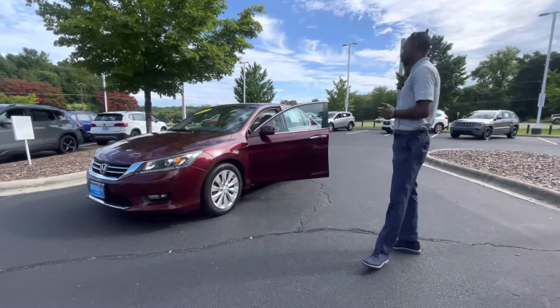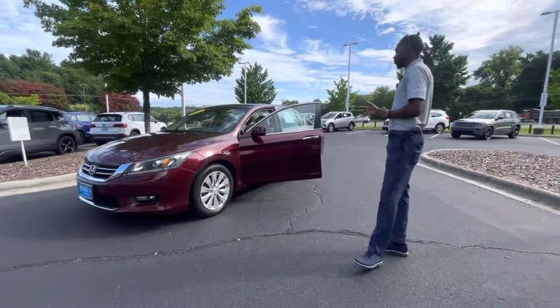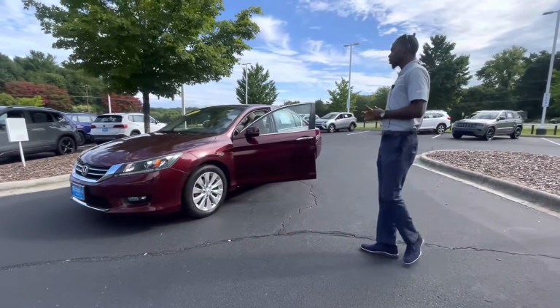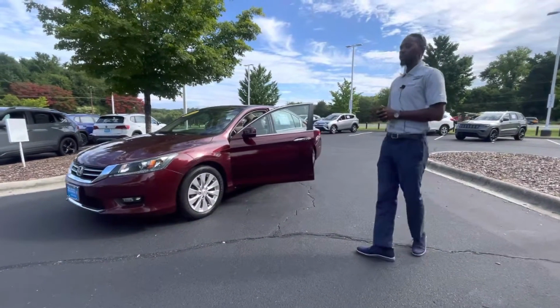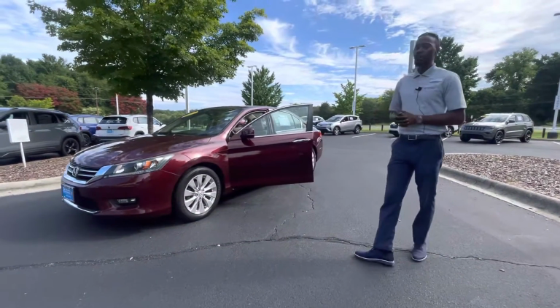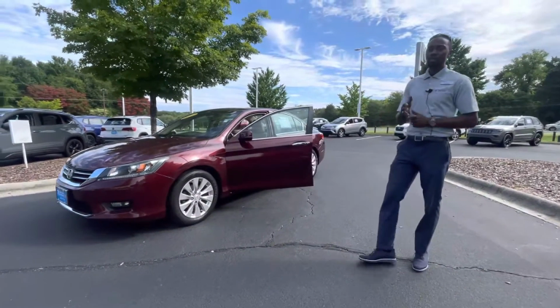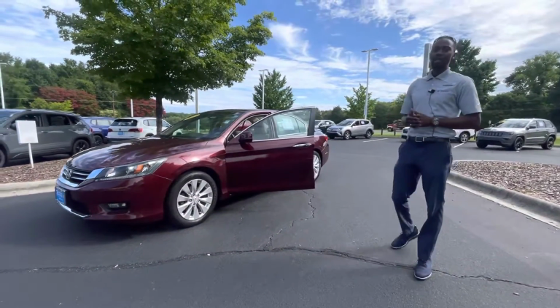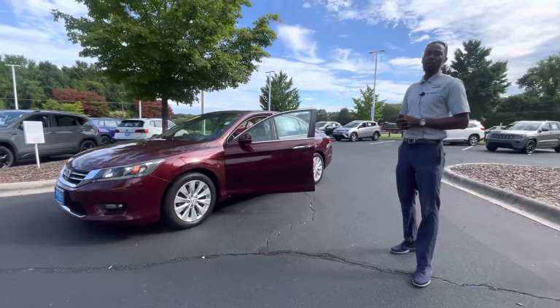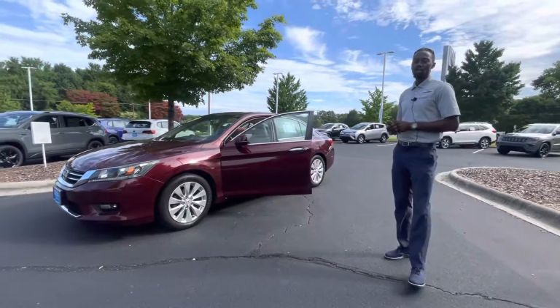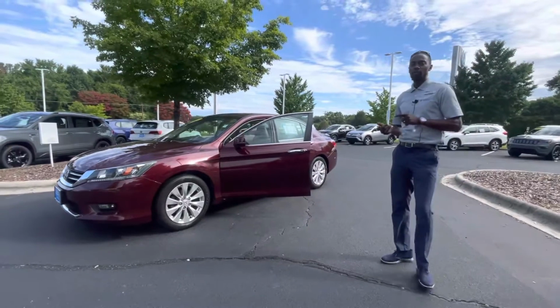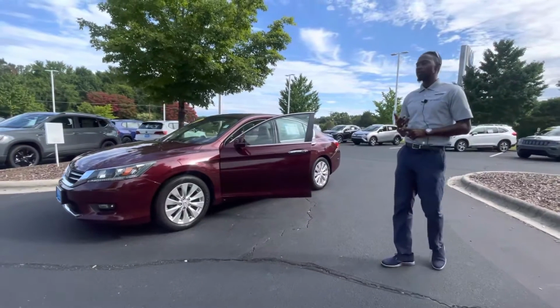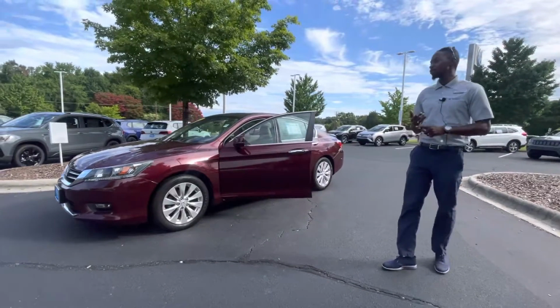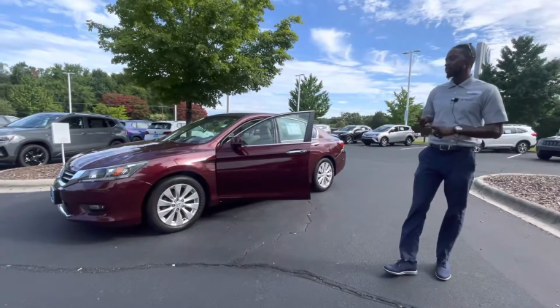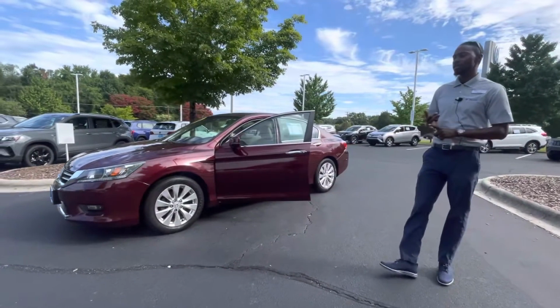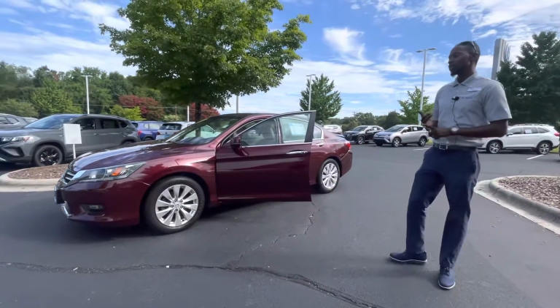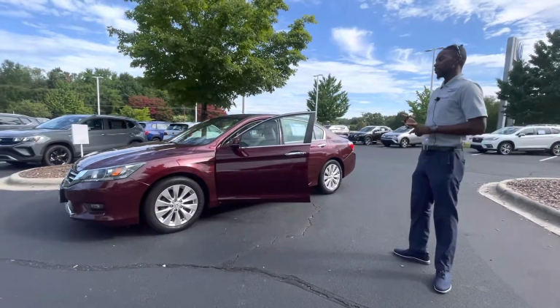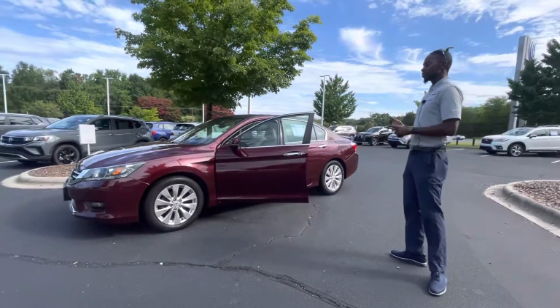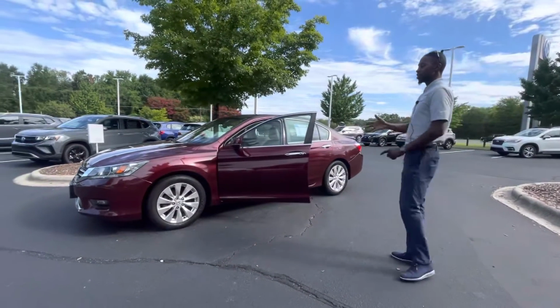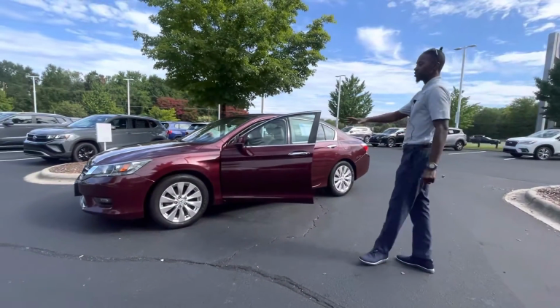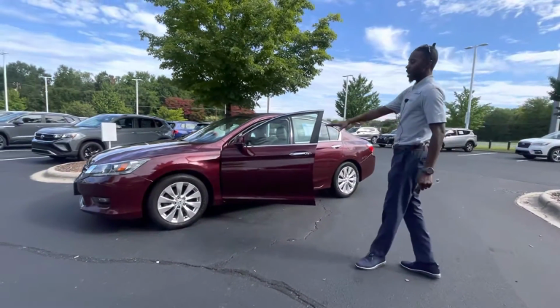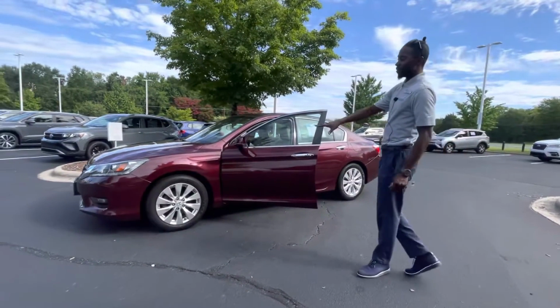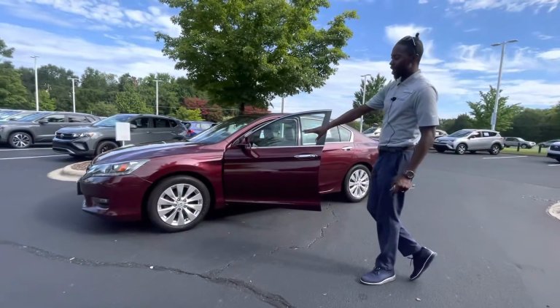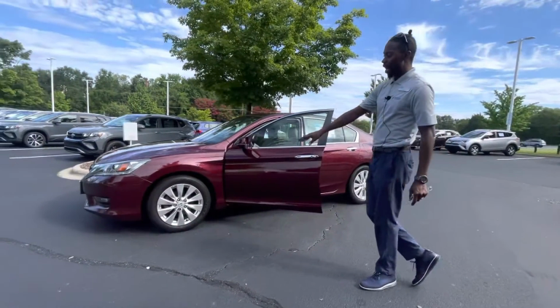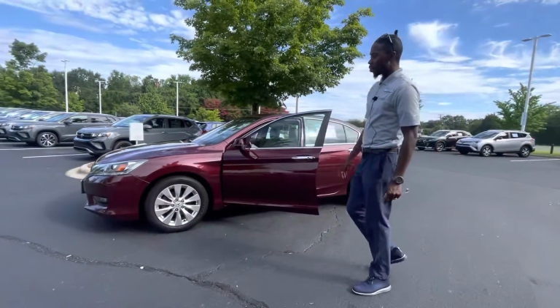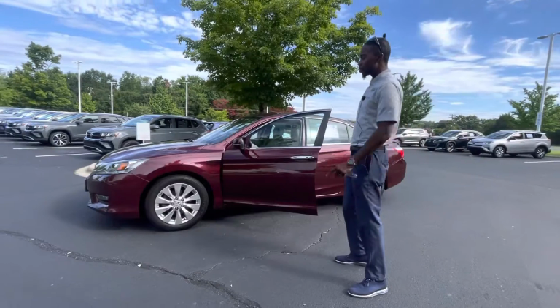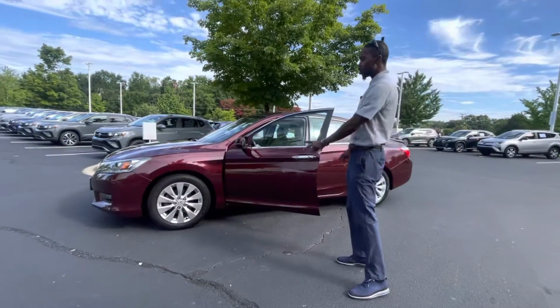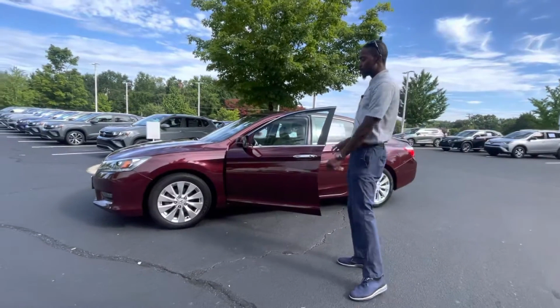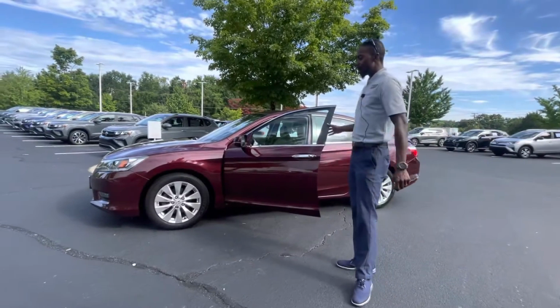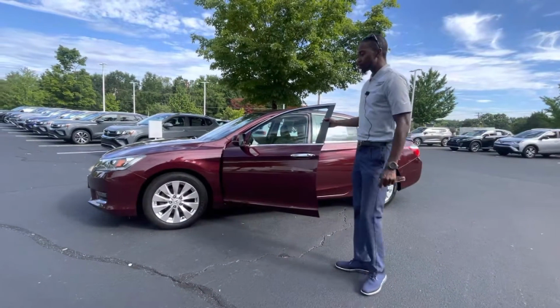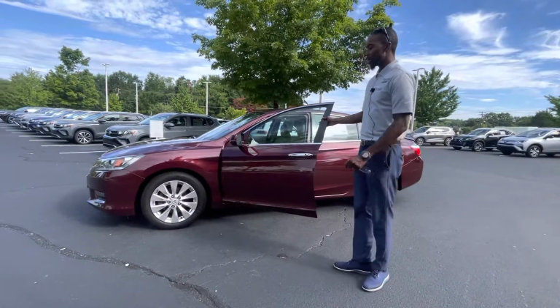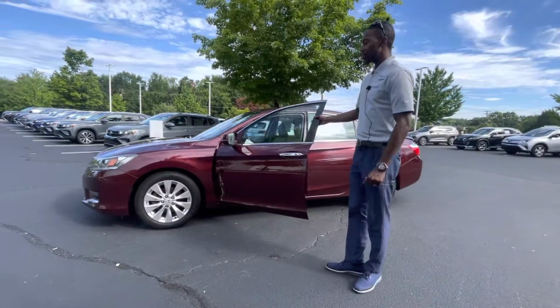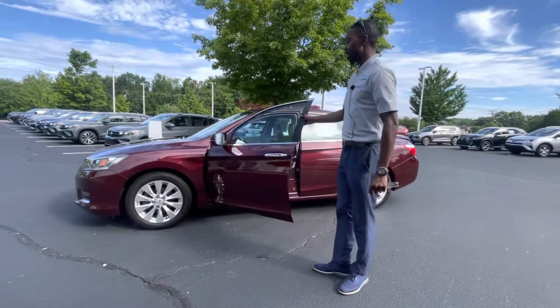This vehicle is fully equipped. Again, it's the EXL, so it's going to come with the power seats, the heated seats, the heated side mirrors, nice alloy wheels, all-season tires — those nice Goodyear tires.